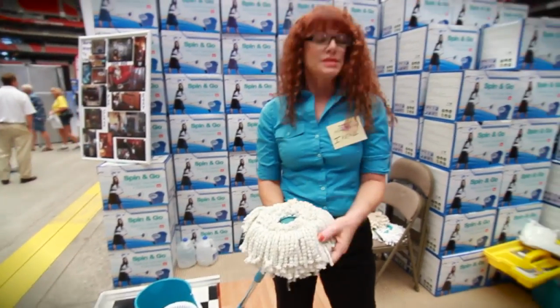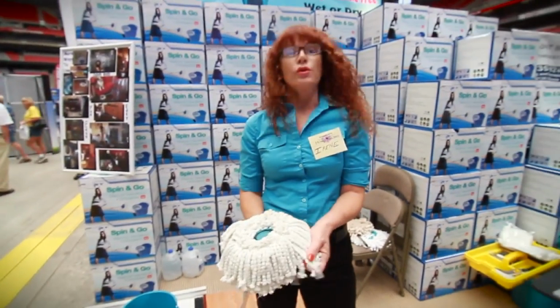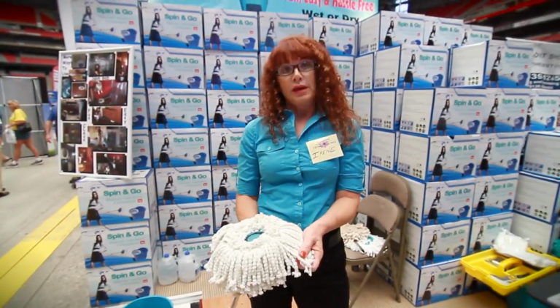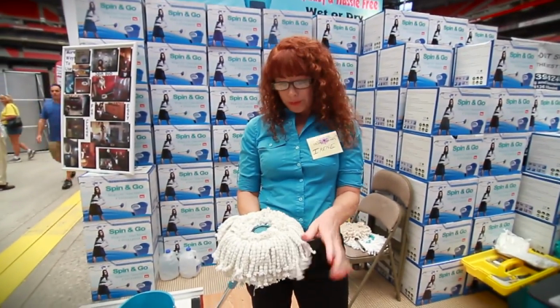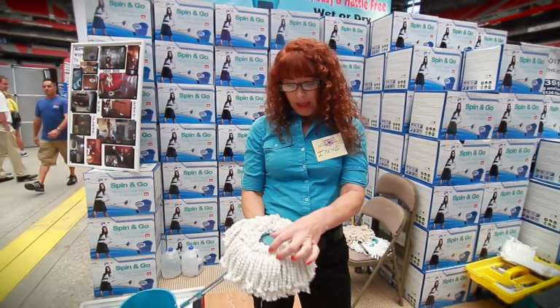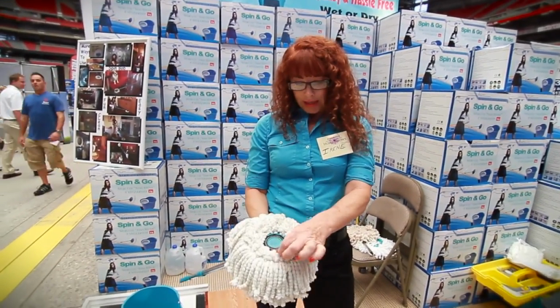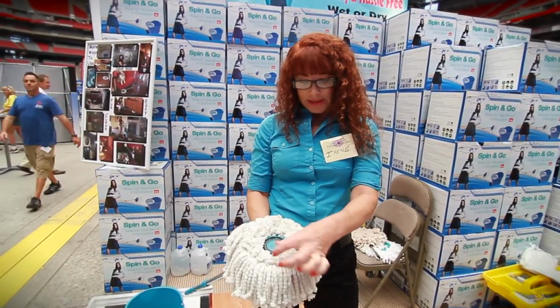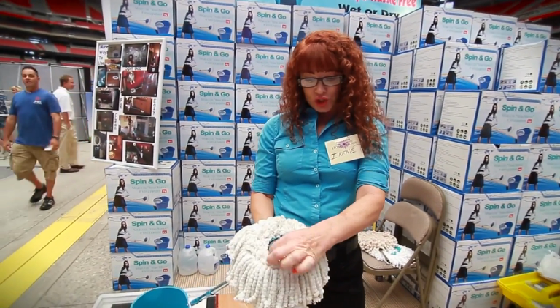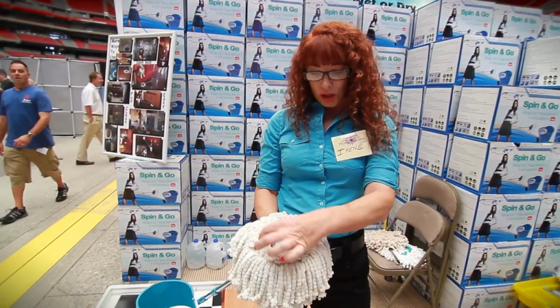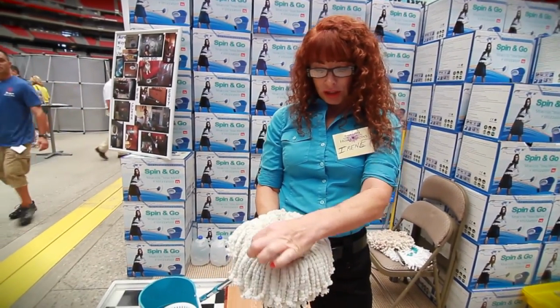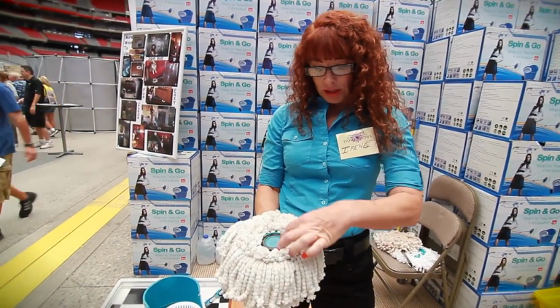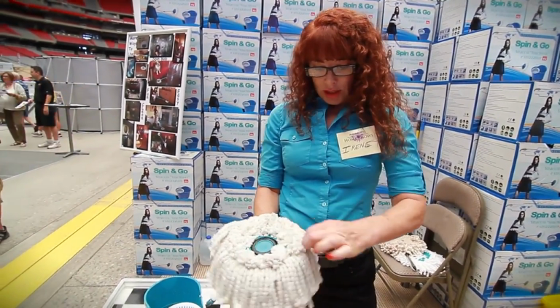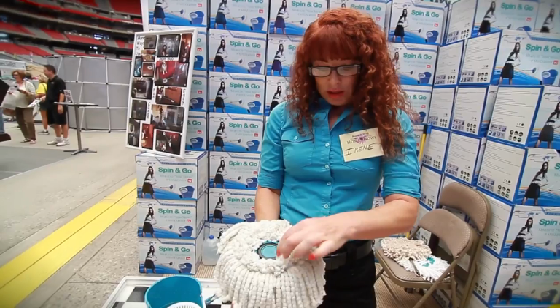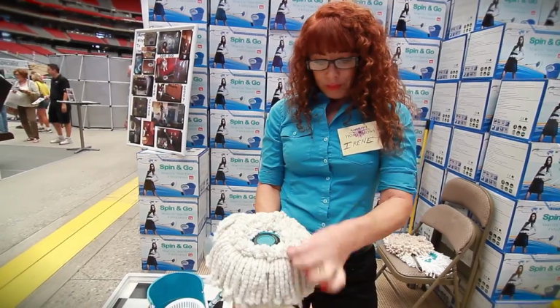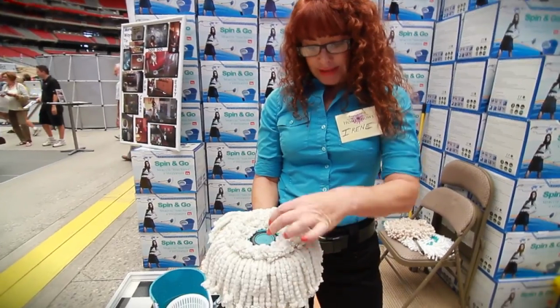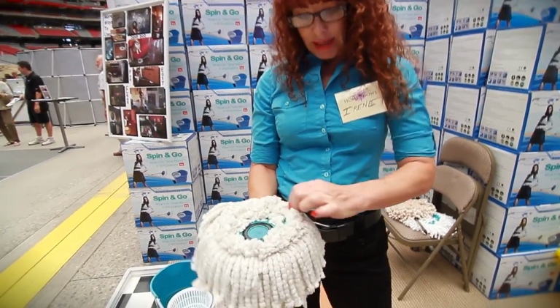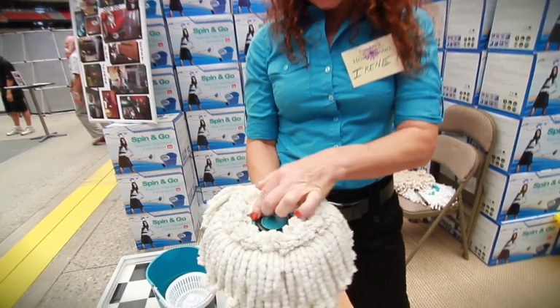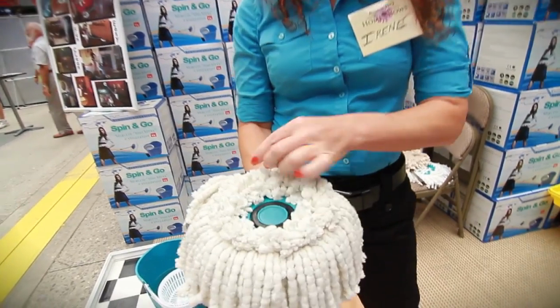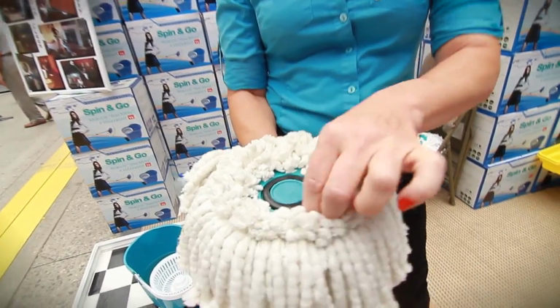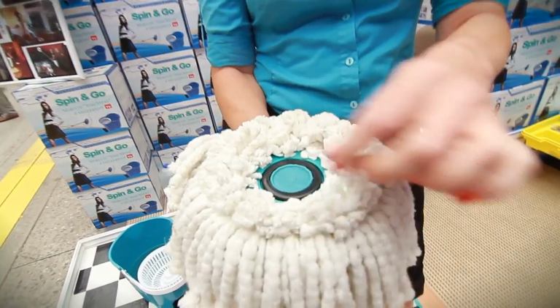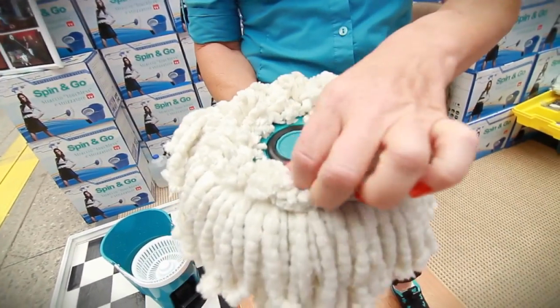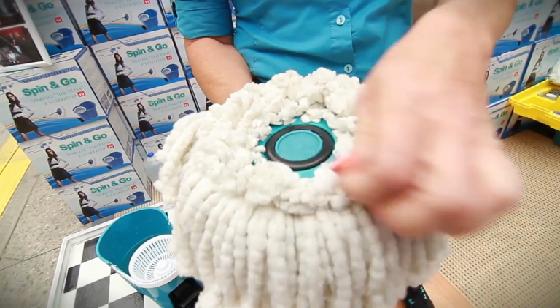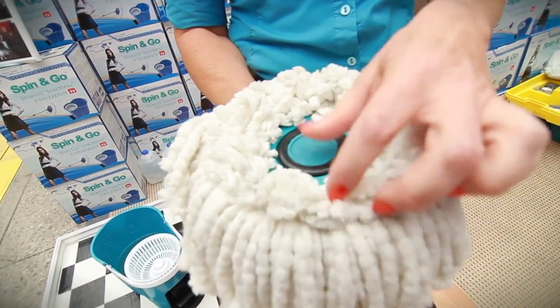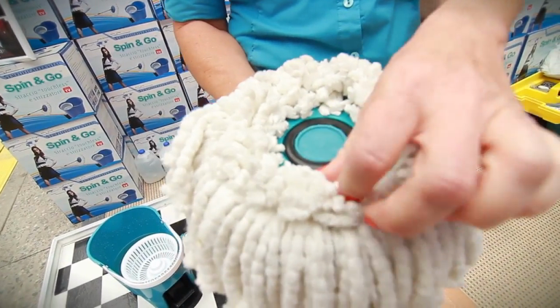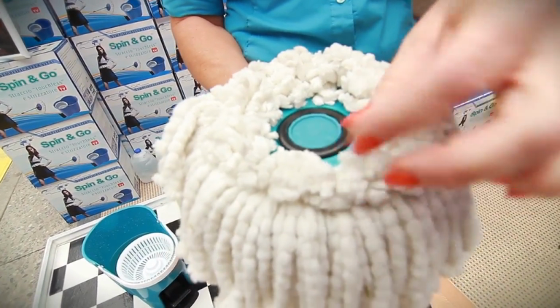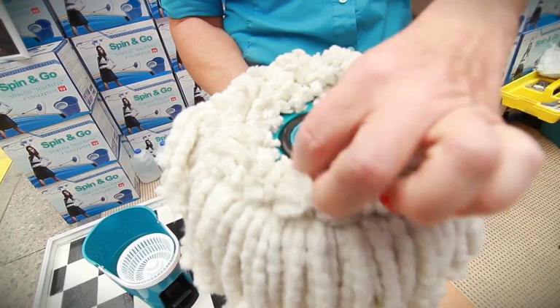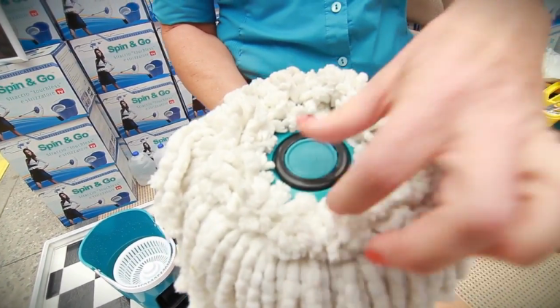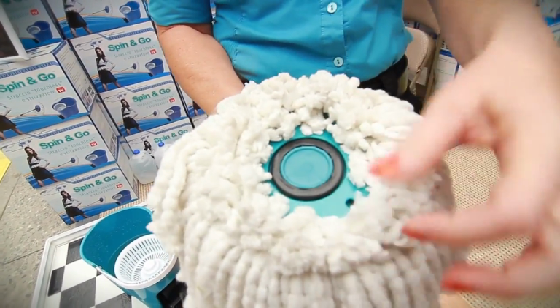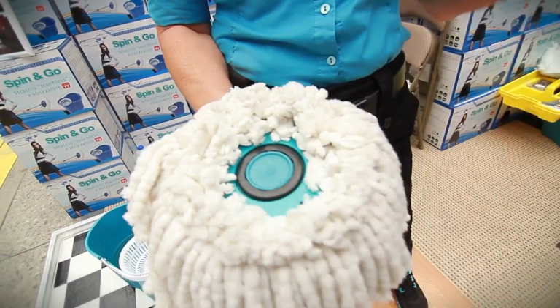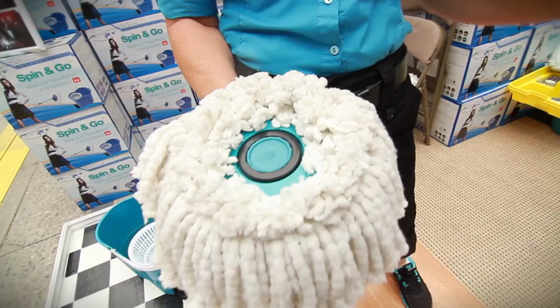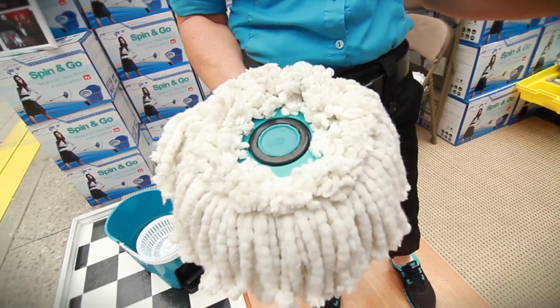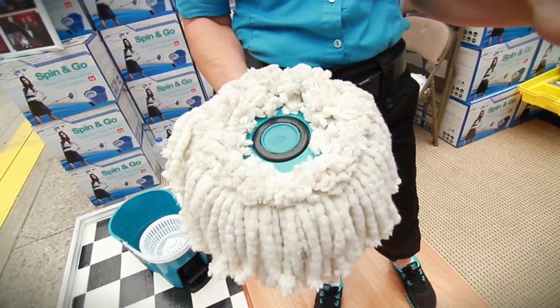It actually spins and you're cleaning the baseboard itself. It's great for wood floors and good for tile — especially good for tile because it's microfiber and it has these short little pieces in the center which get into your grout lines, so you're not leaving behind the dirt.